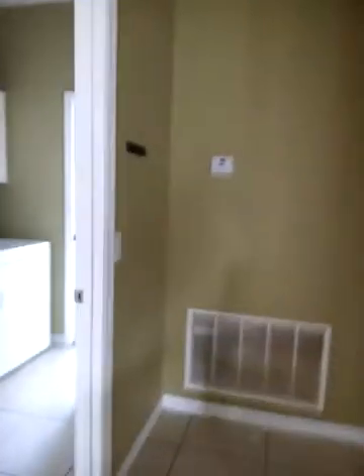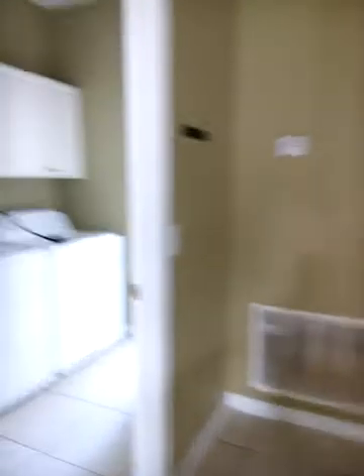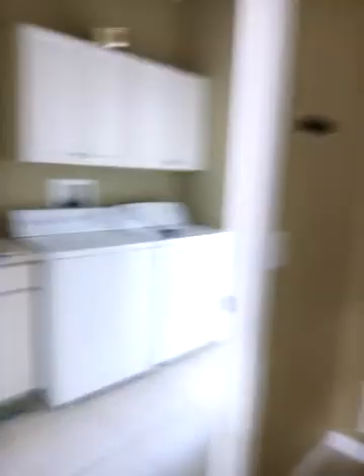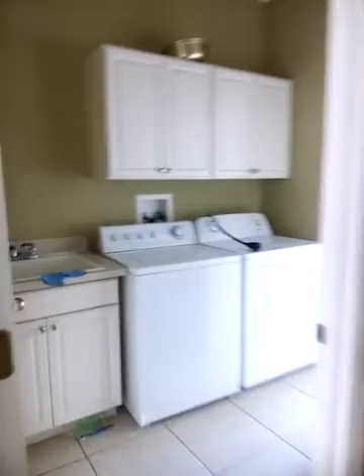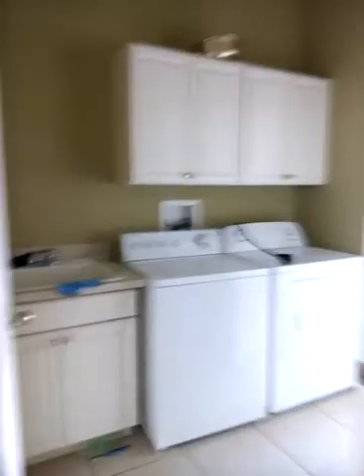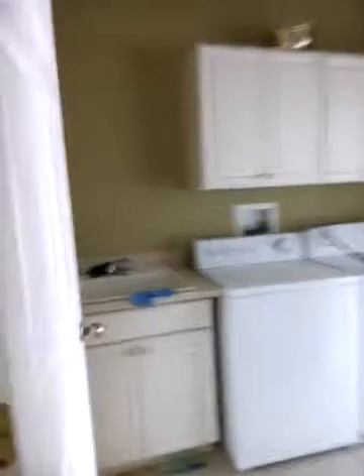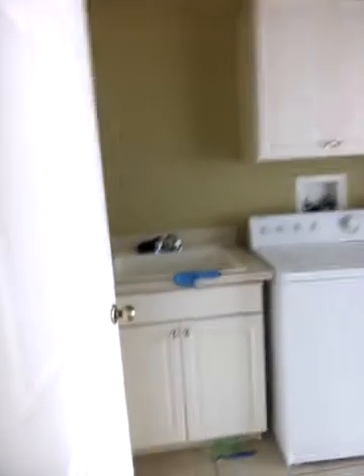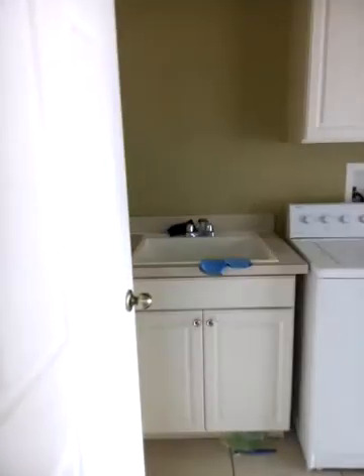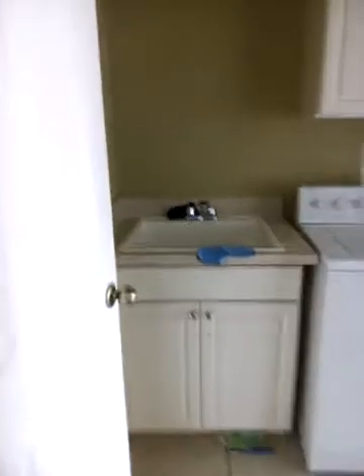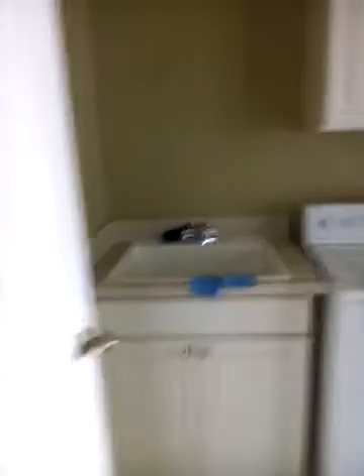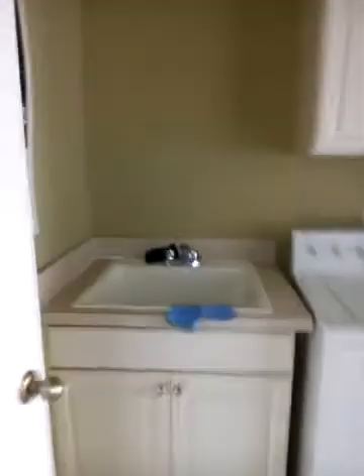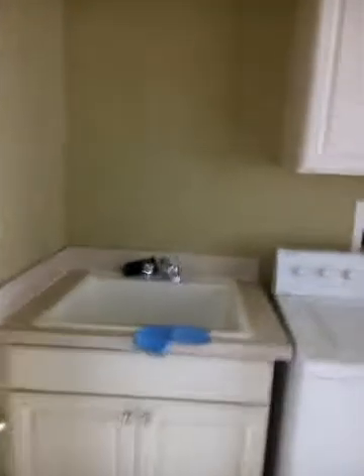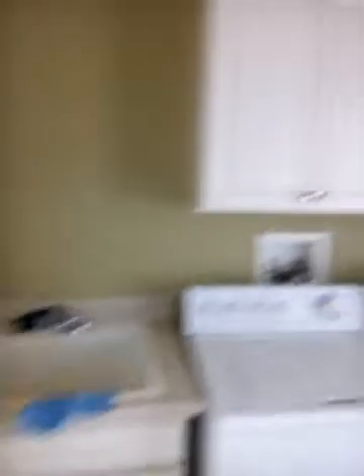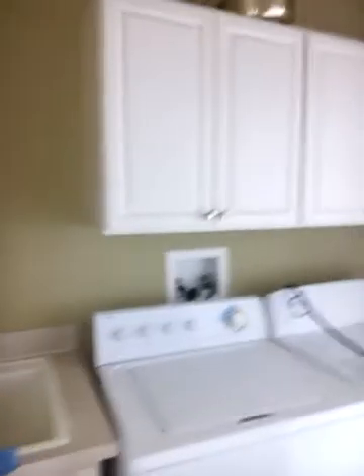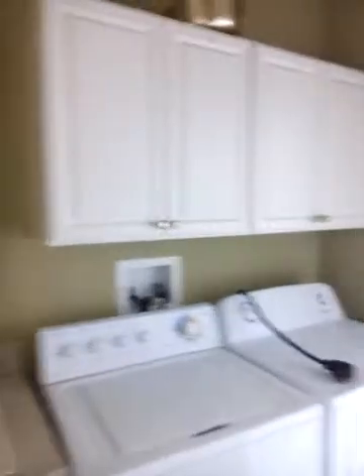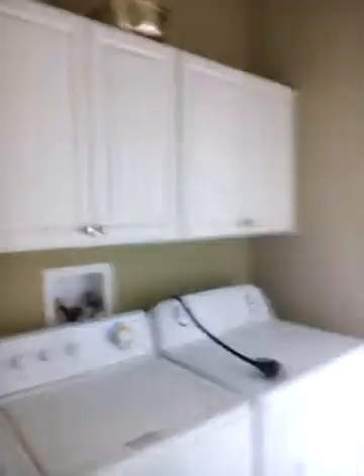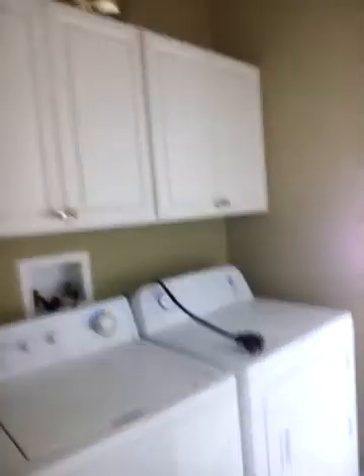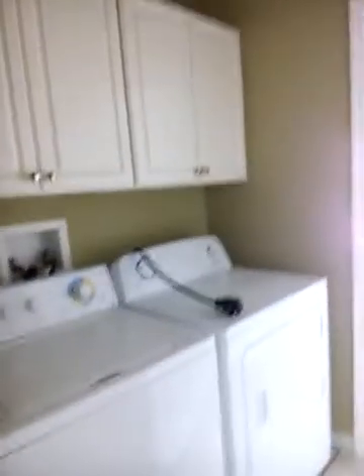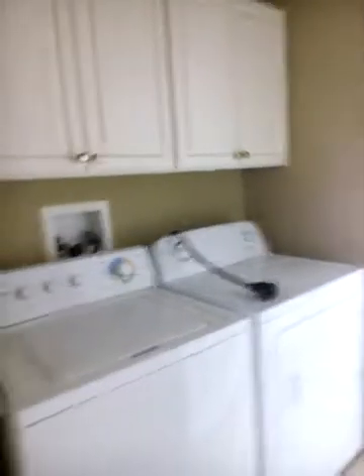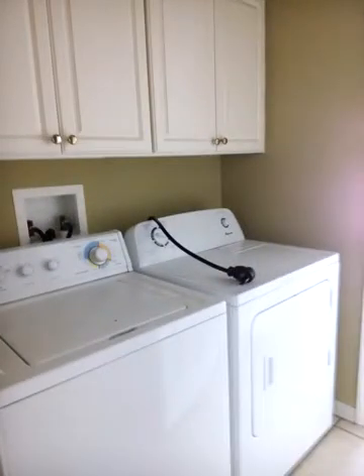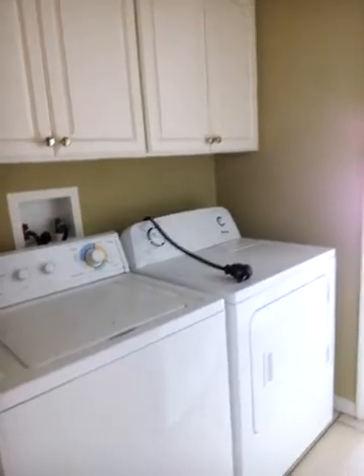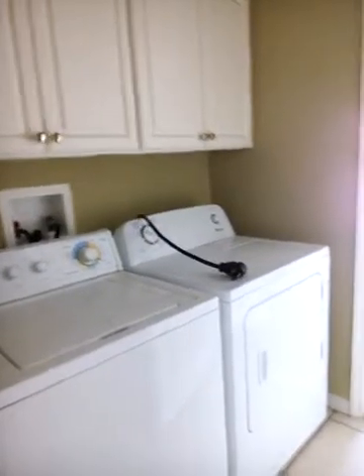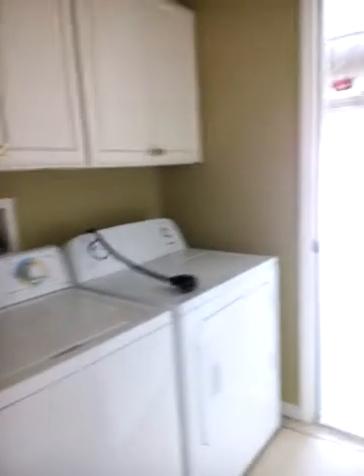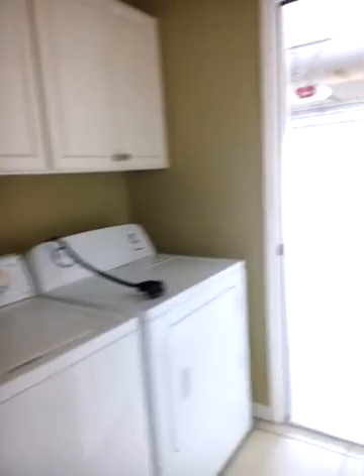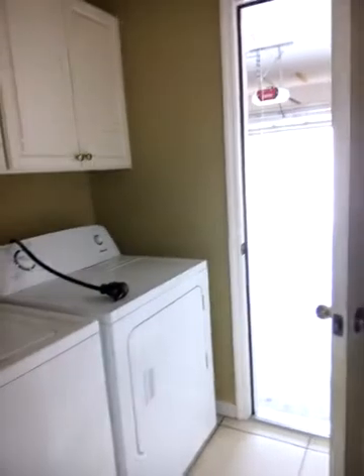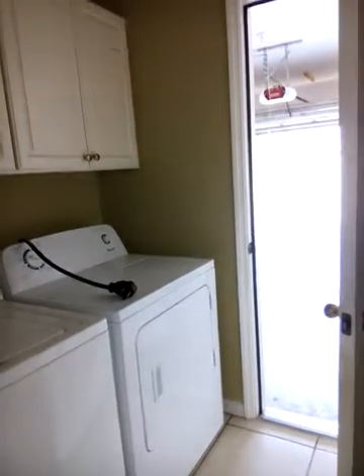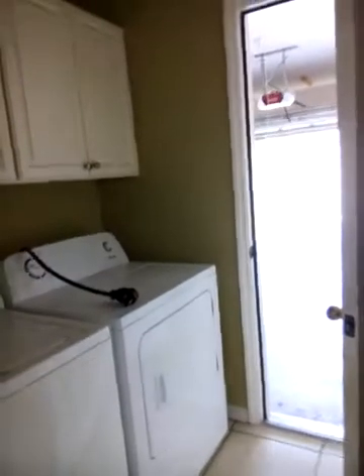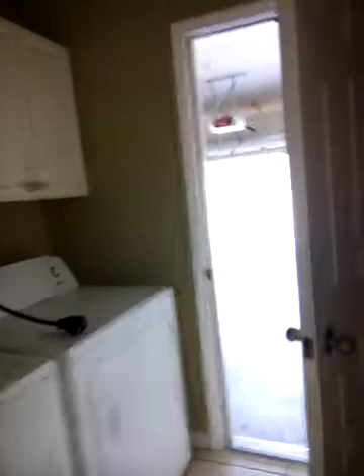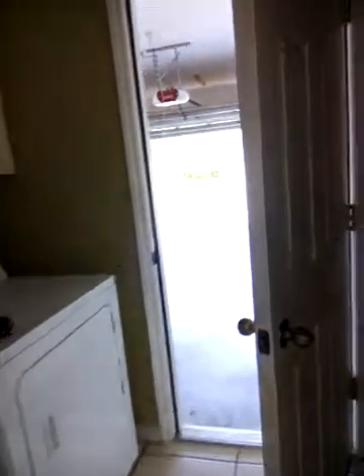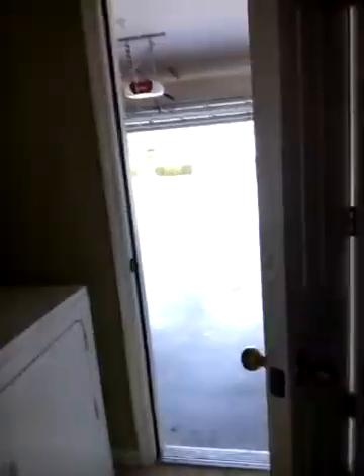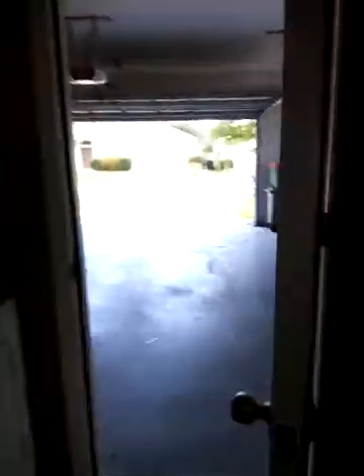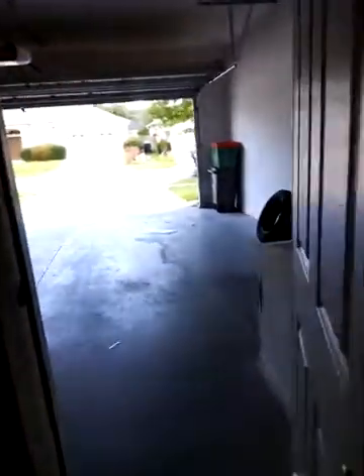Off the kitchen, there's a laundry room. They have a sink in here — this is very cool — and cabinets. I think the washer and dryer may come with it; it didn't say on the MLS. This goes out to the garage again.